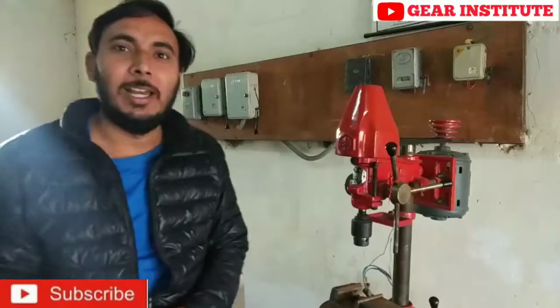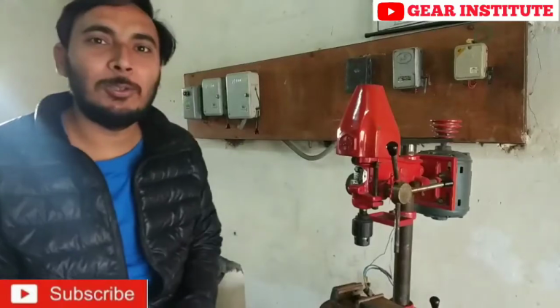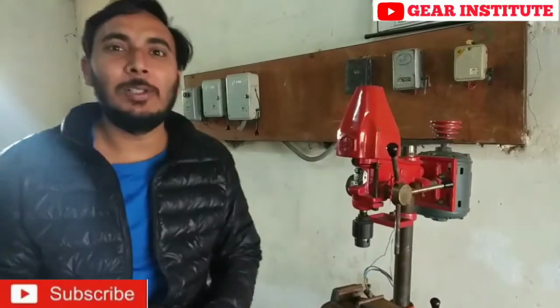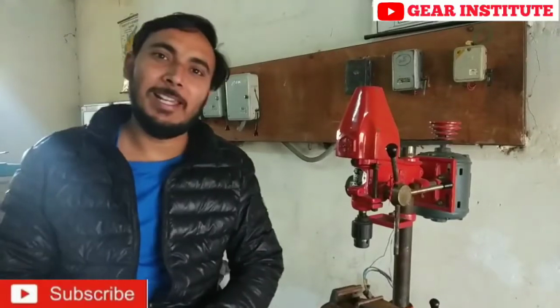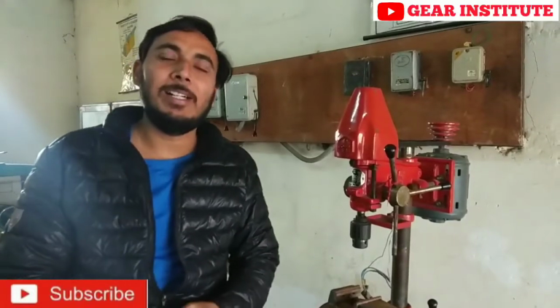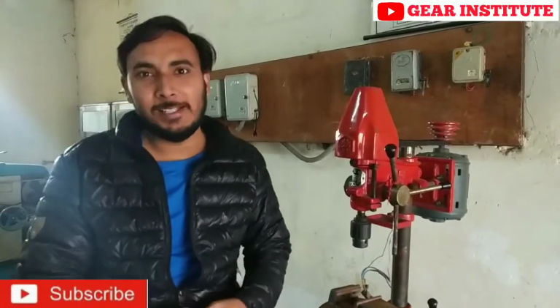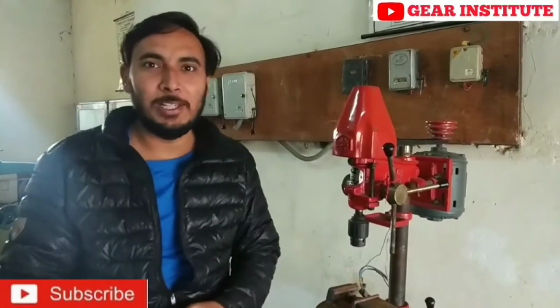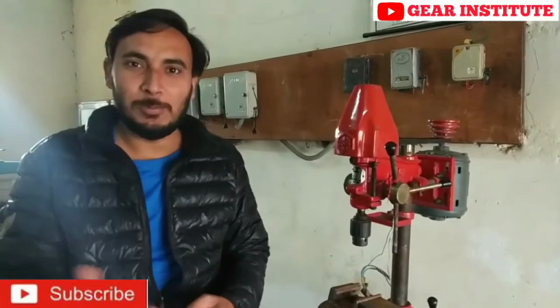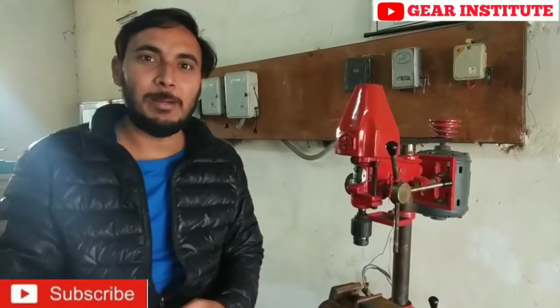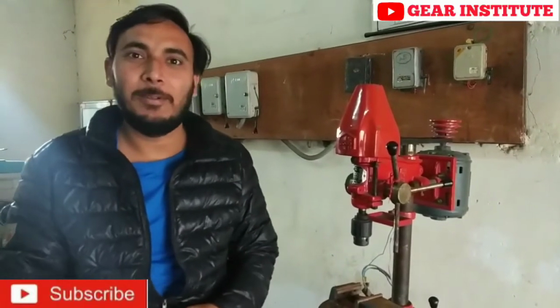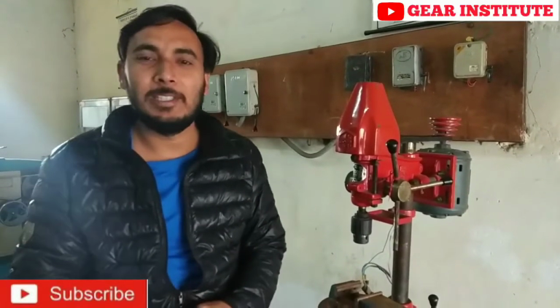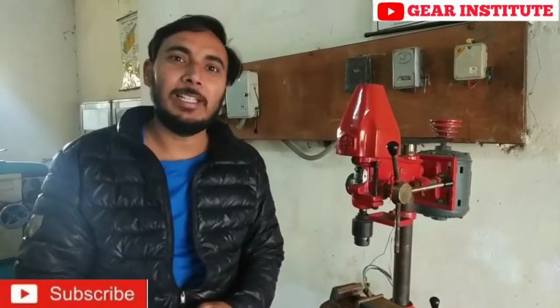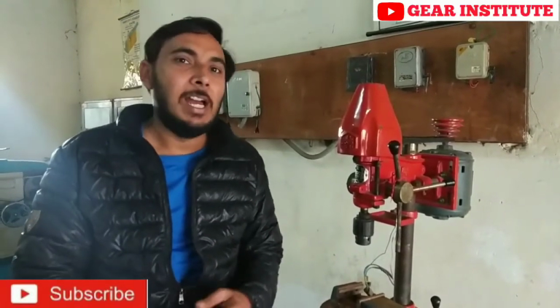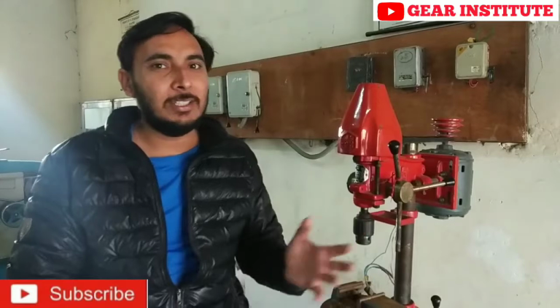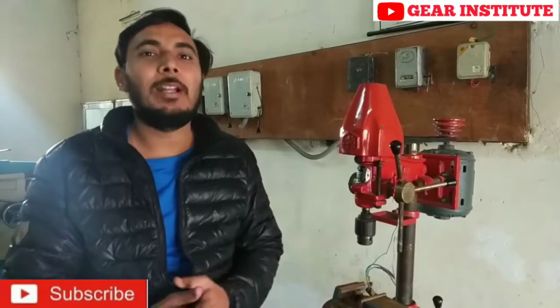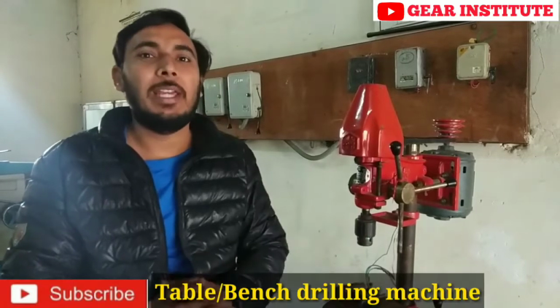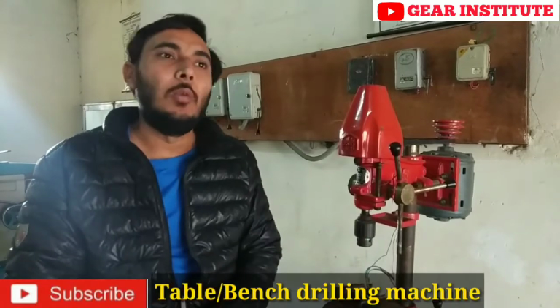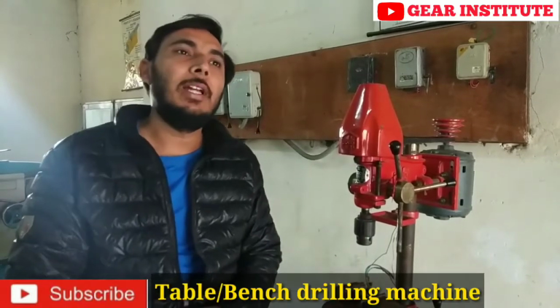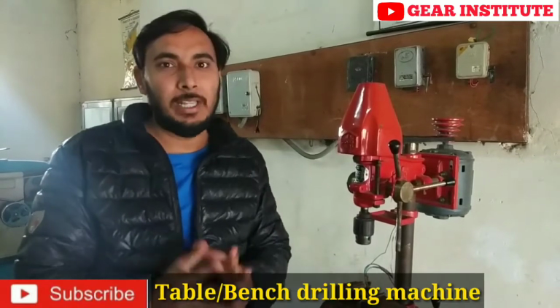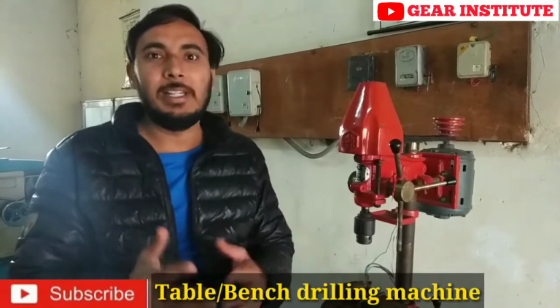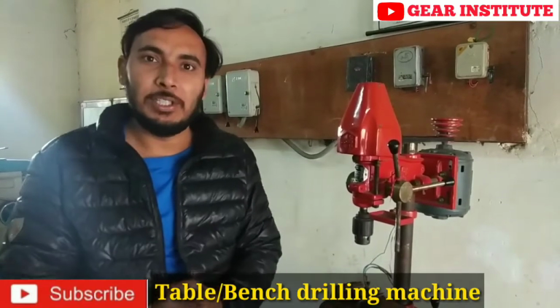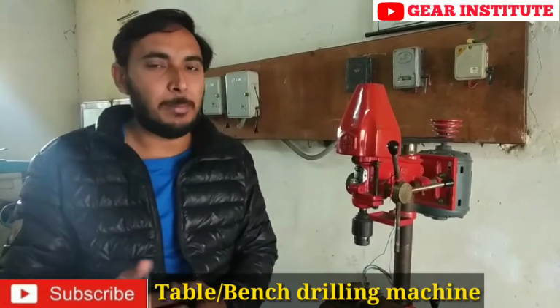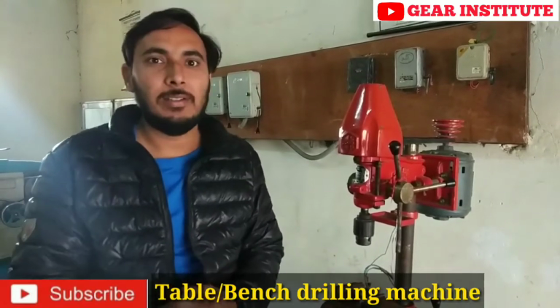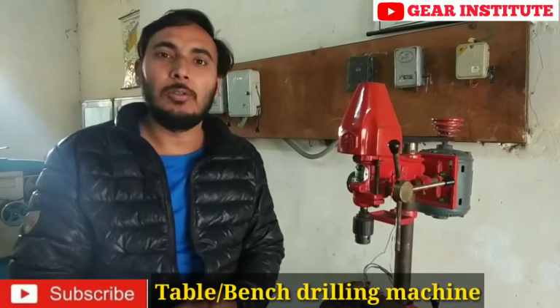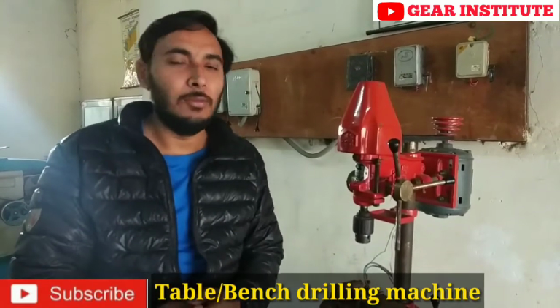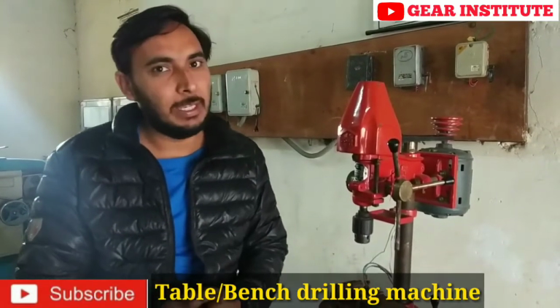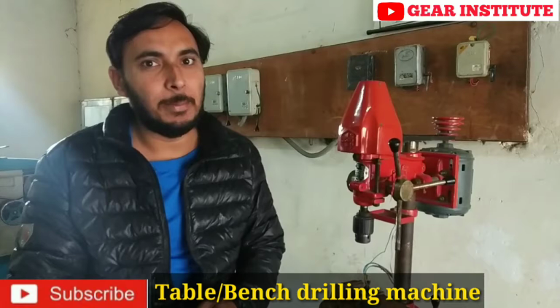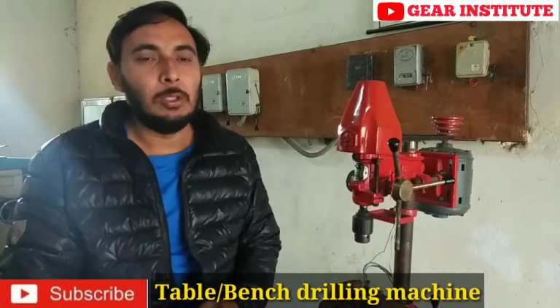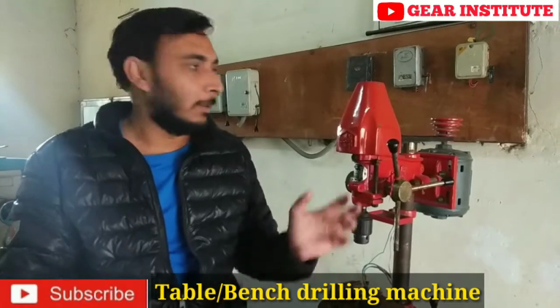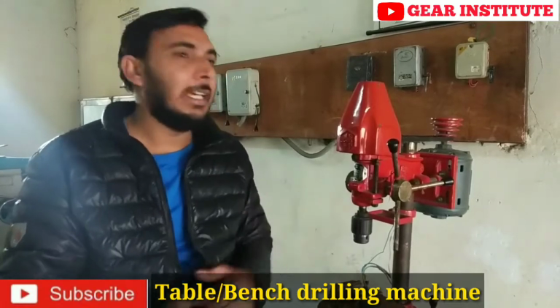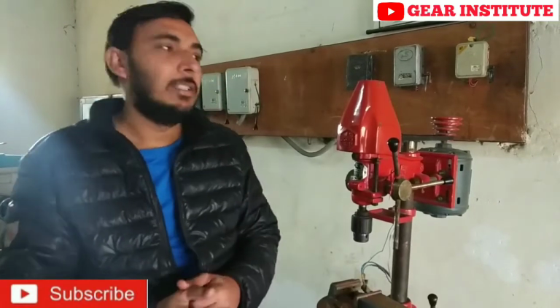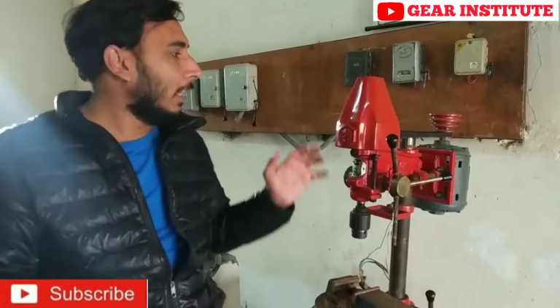Hello friends. Welcome back to the Gear Institute's YouTube channel. Today's topic is about table drilling machine parts and its working. So let's understand it.